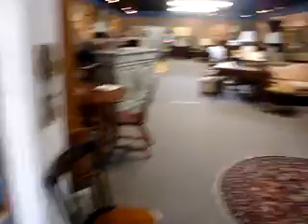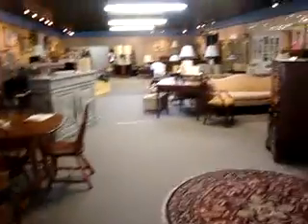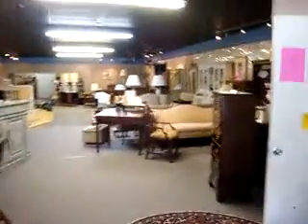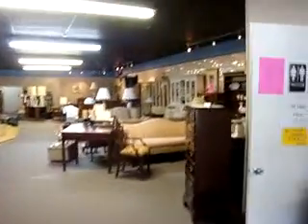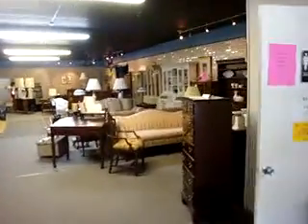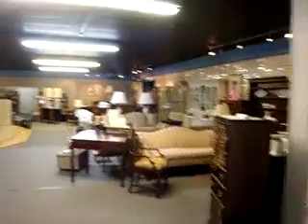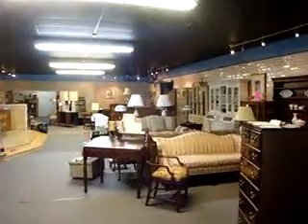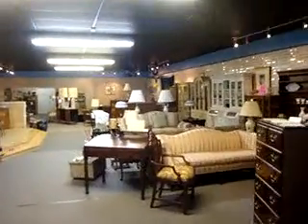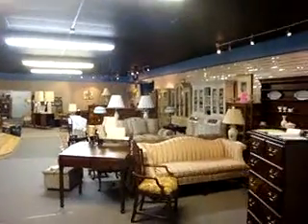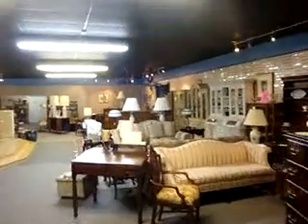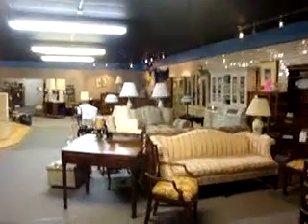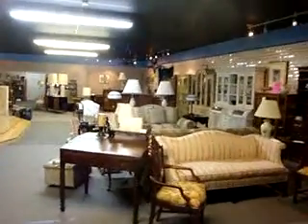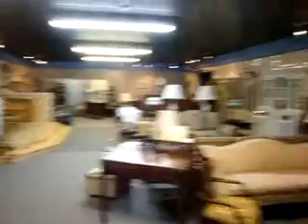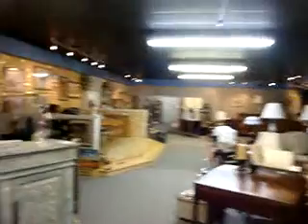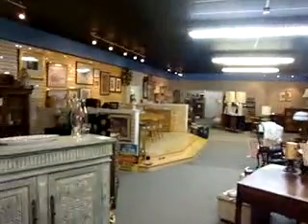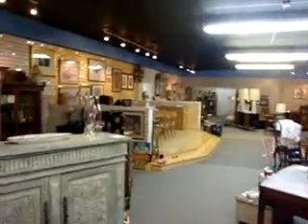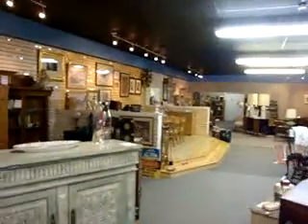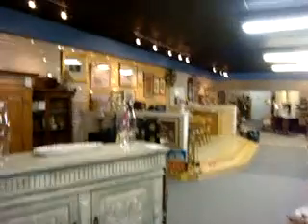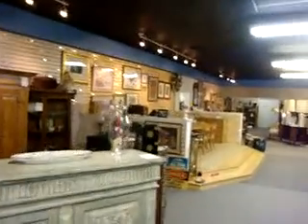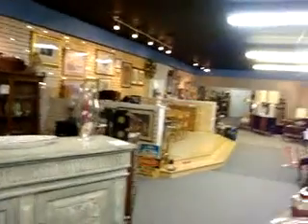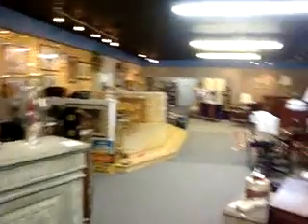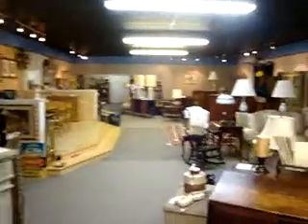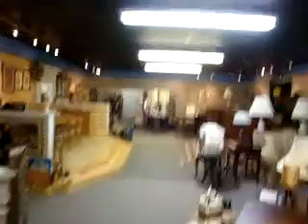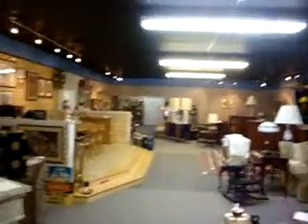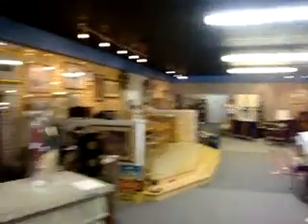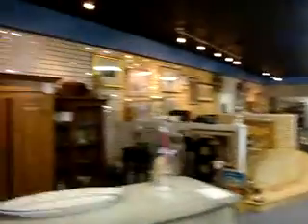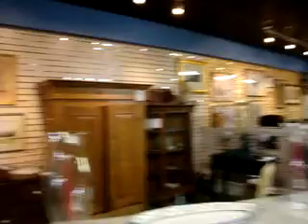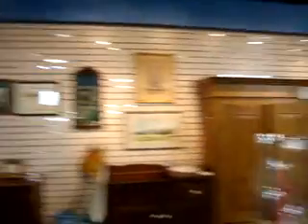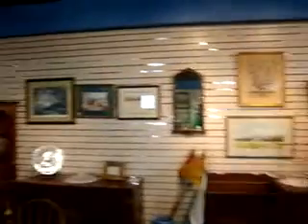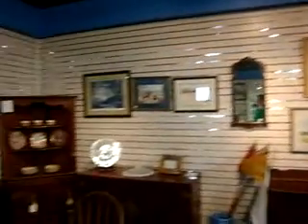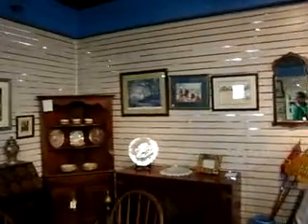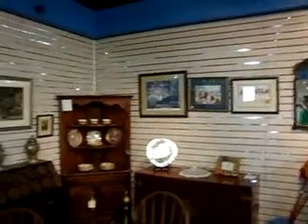Back here we've got our main showroom — anything you need to furnish your home: bedroom sets, dining room sets, sofas, couches, things like that.